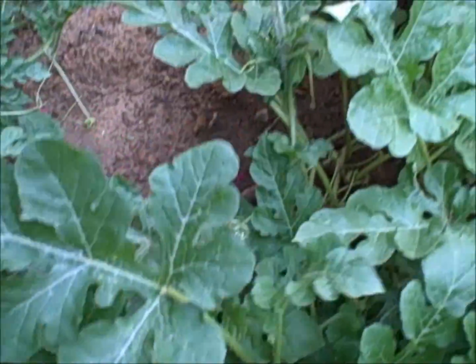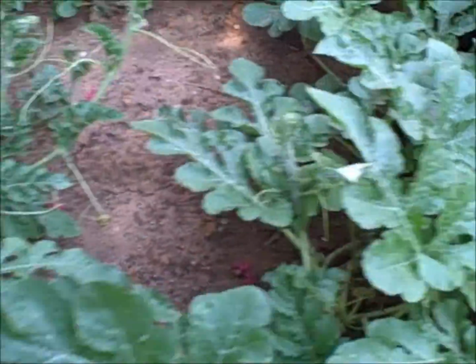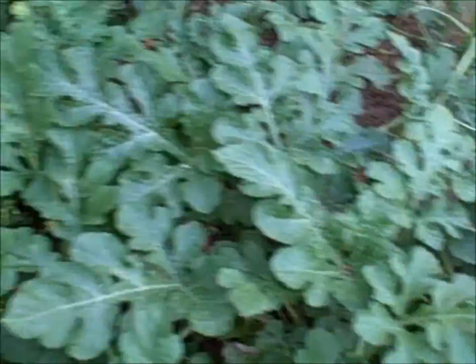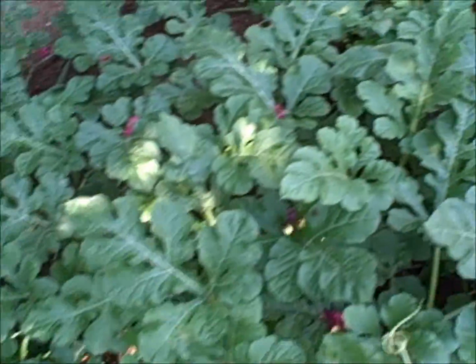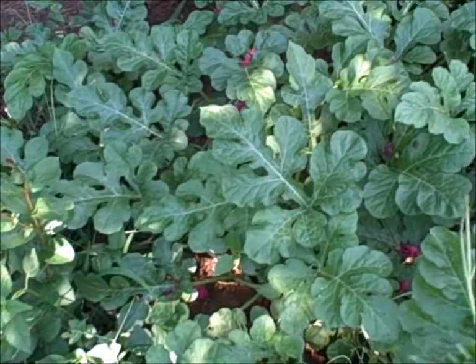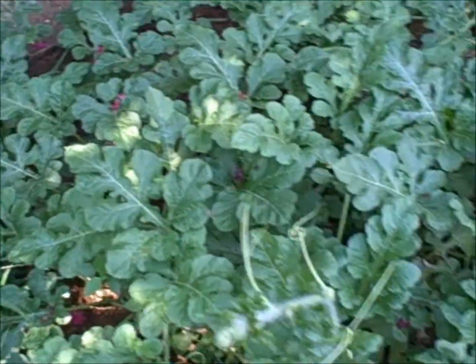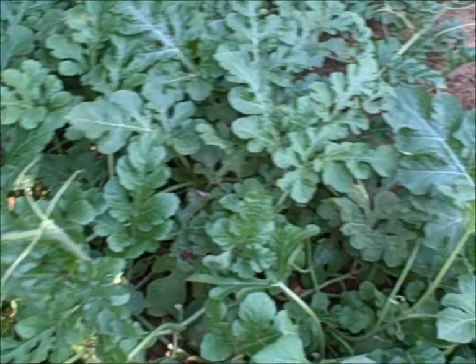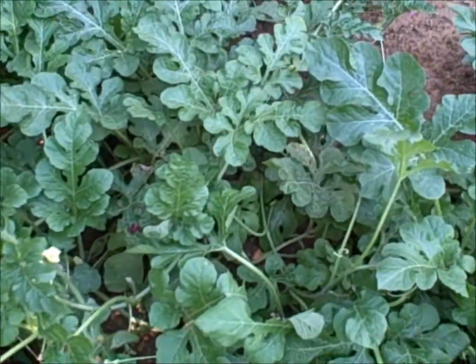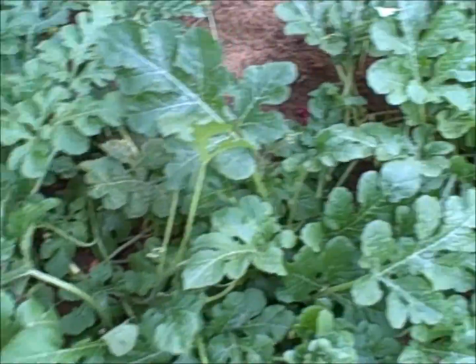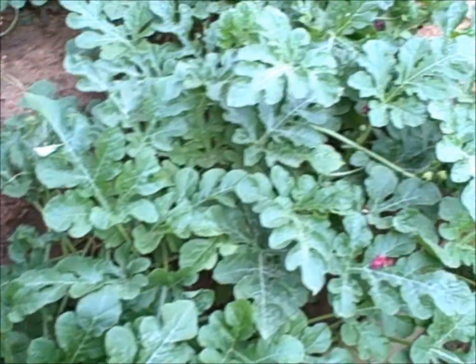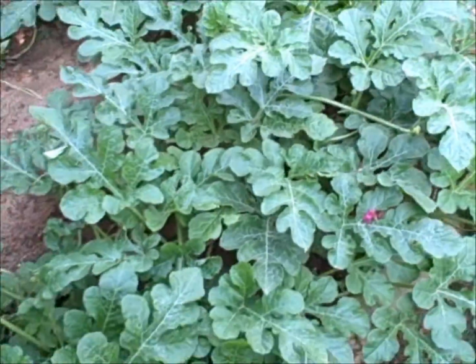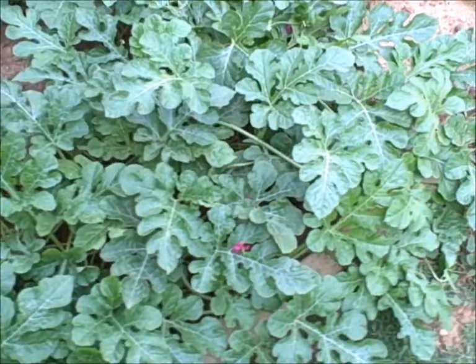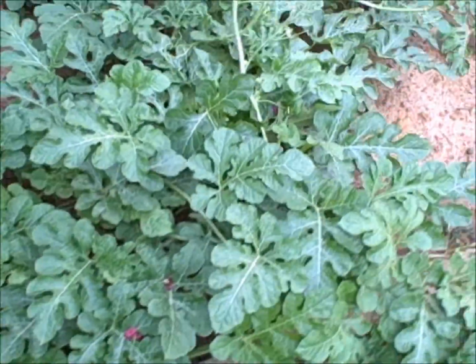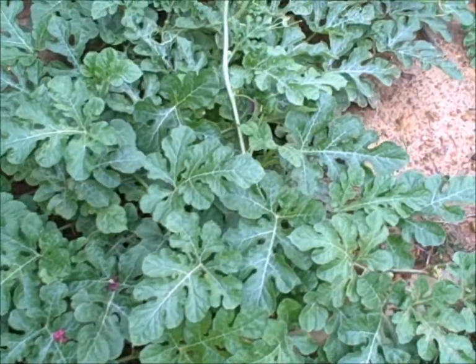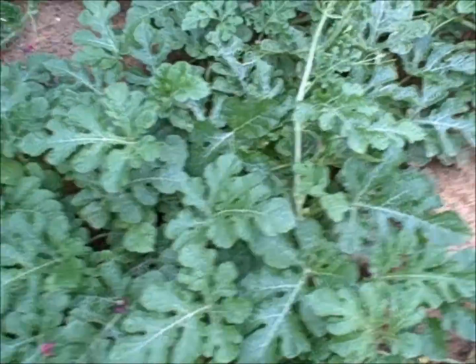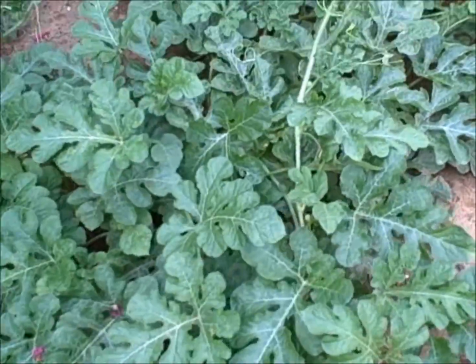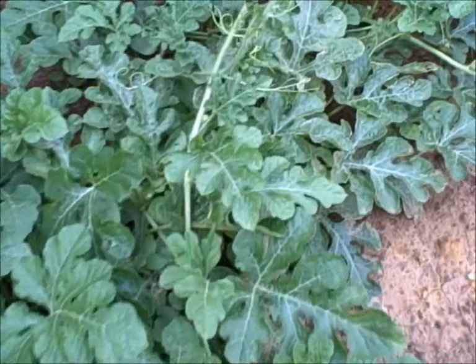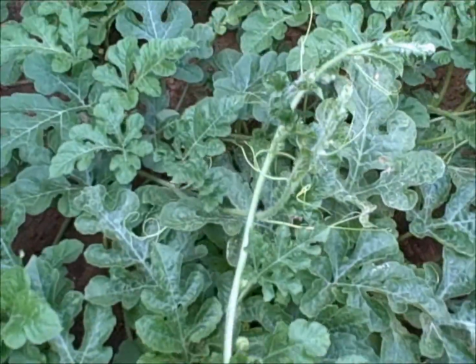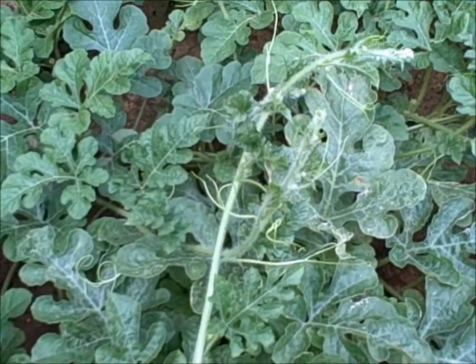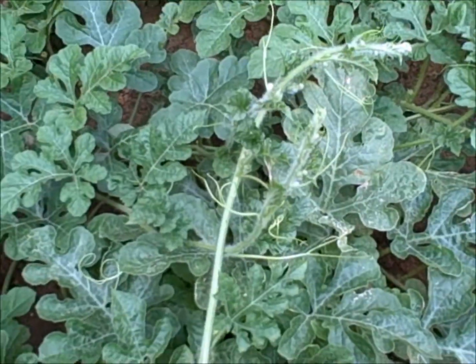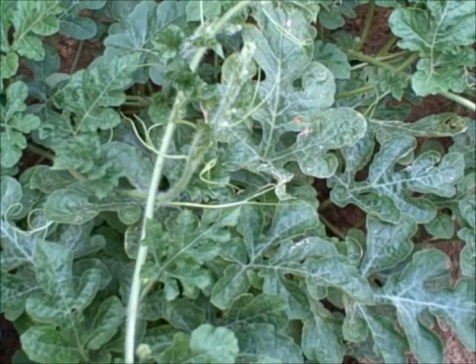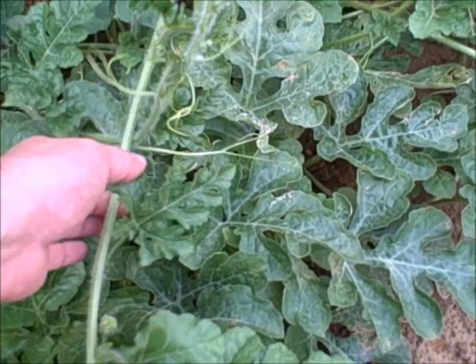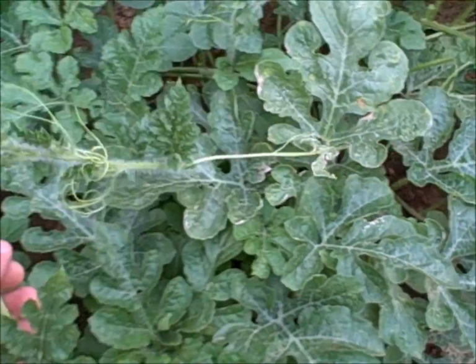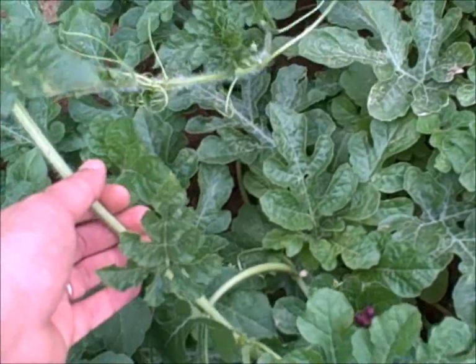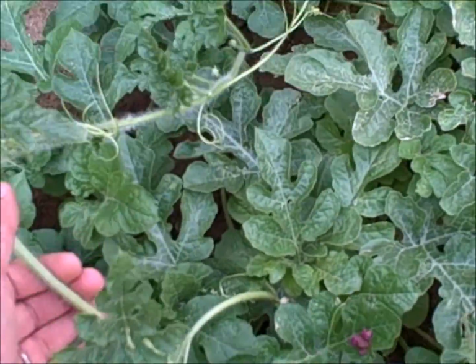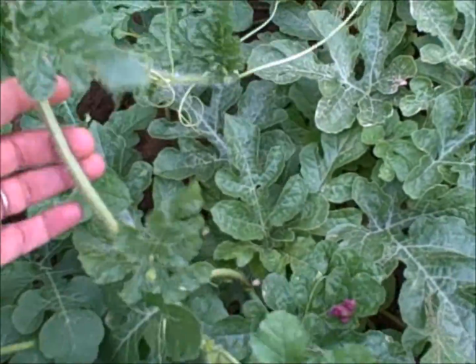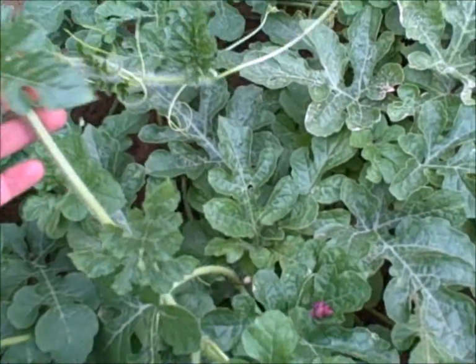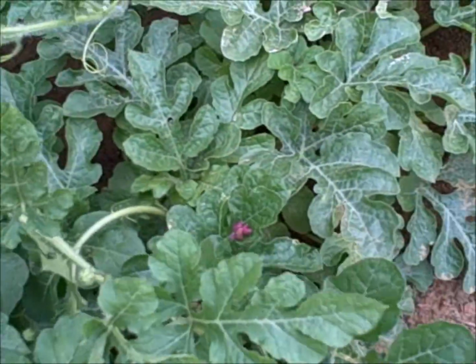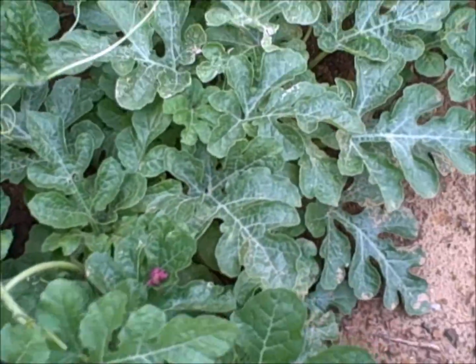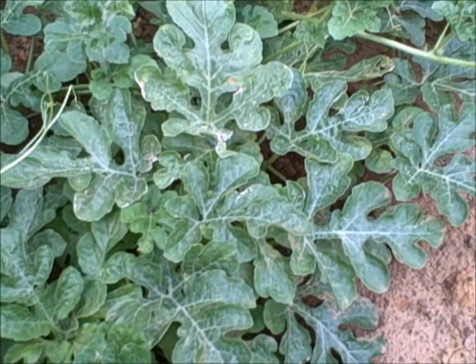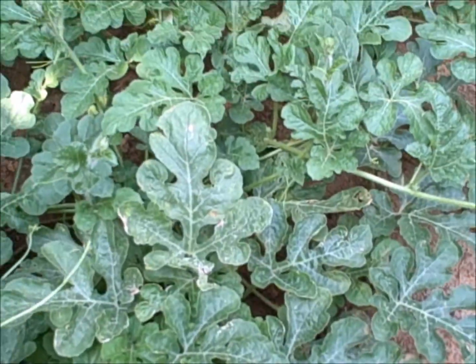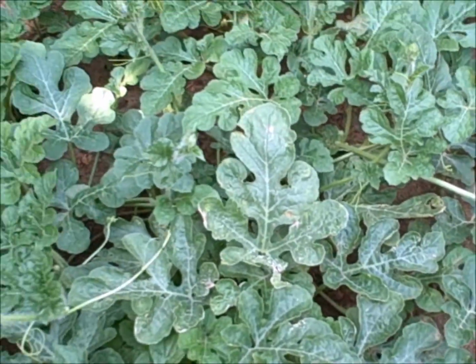Hopefully they'll continue to thrive and give us lots of watermelon, which is going to be interesting because I'm indifferent — I can eat watermelon but I'm not a big fan. Looks like I'm gonna have to learn.